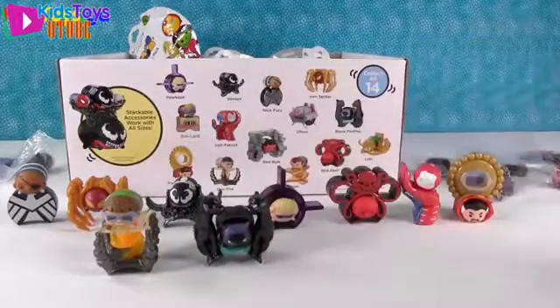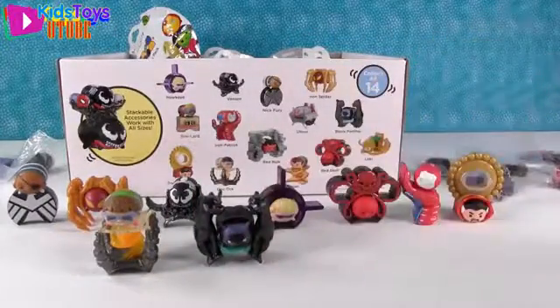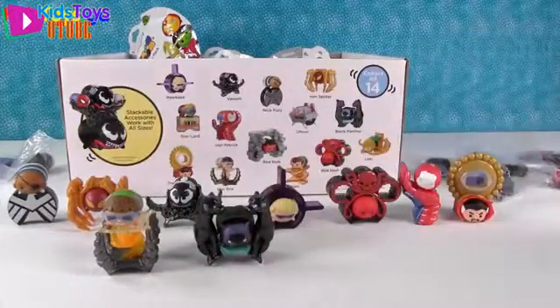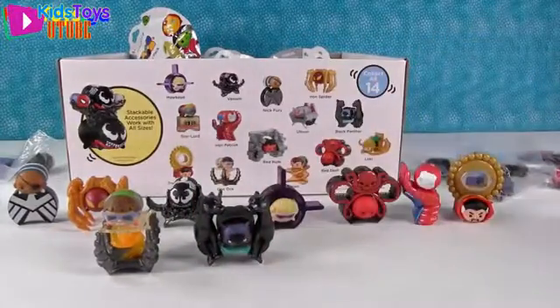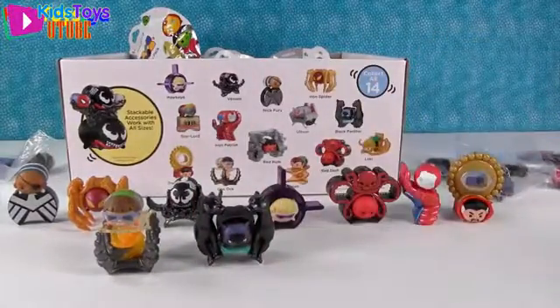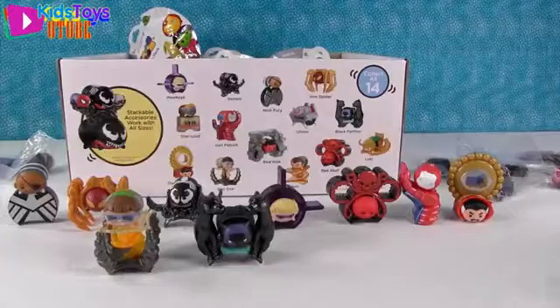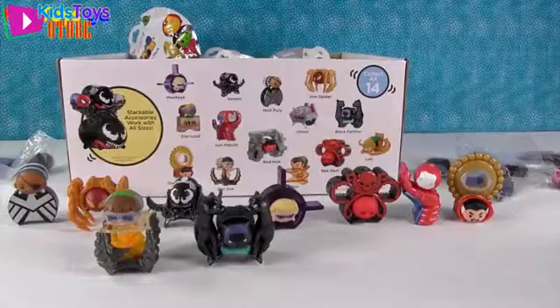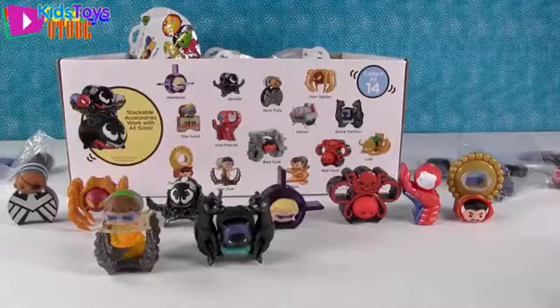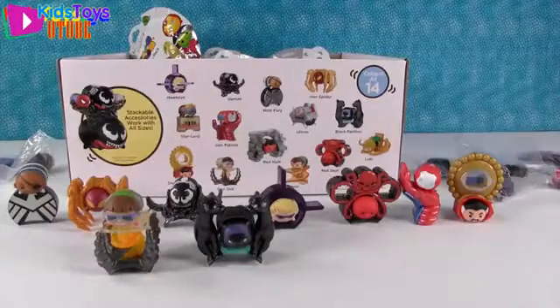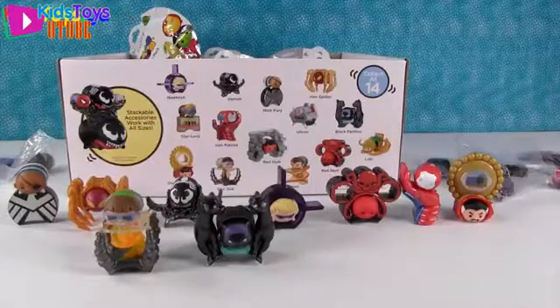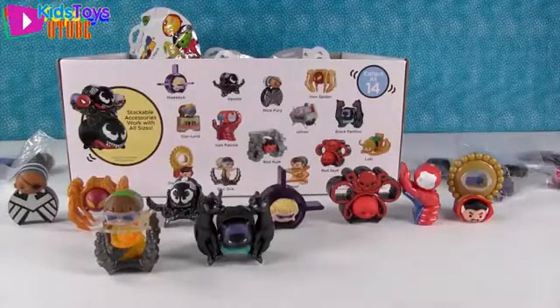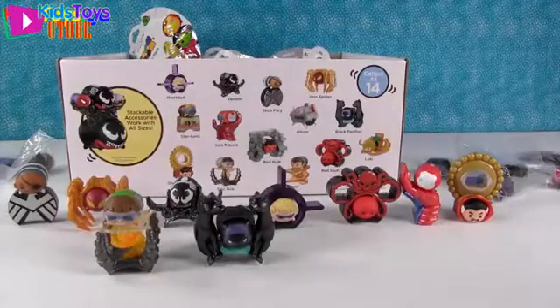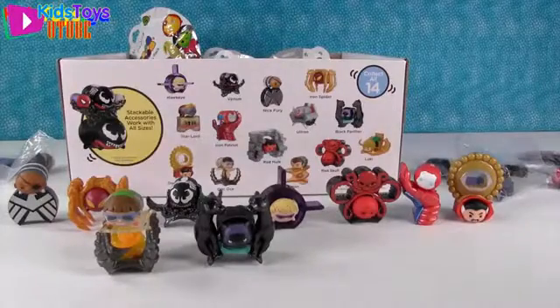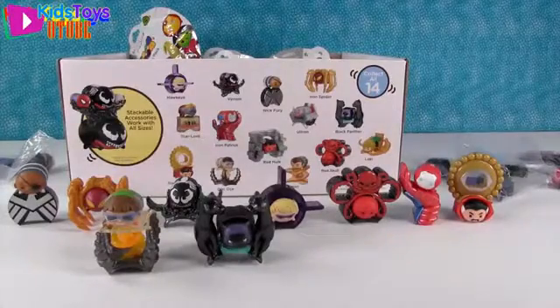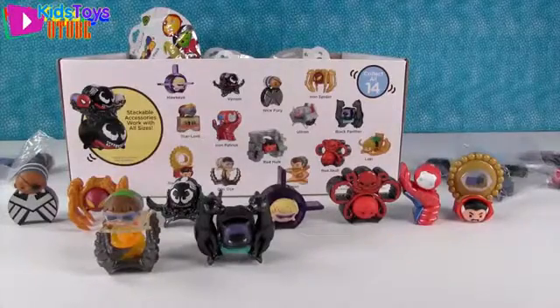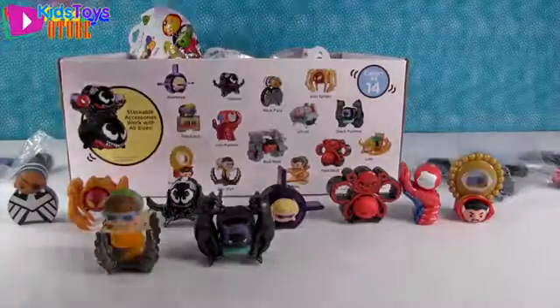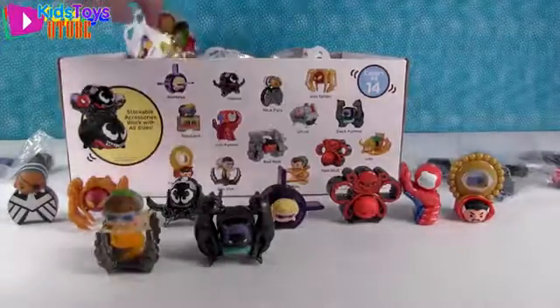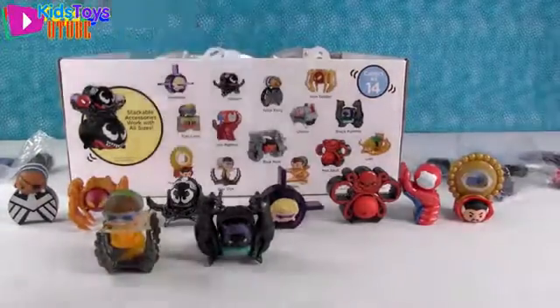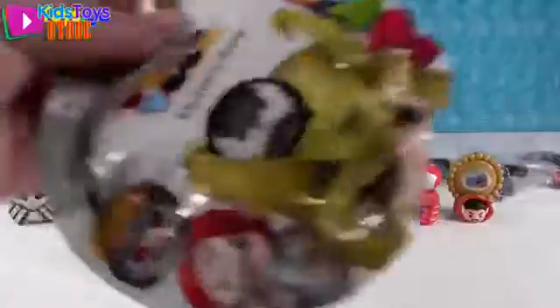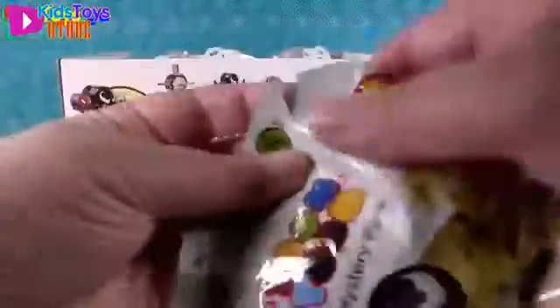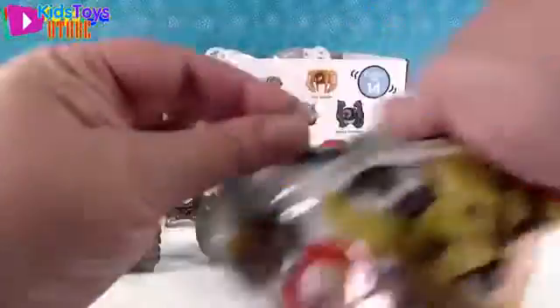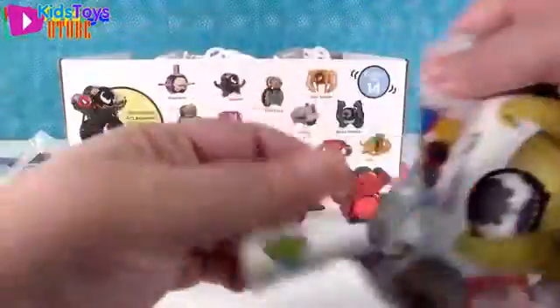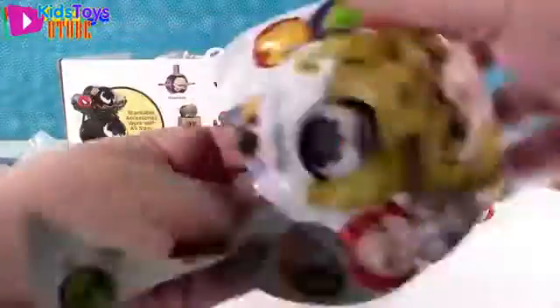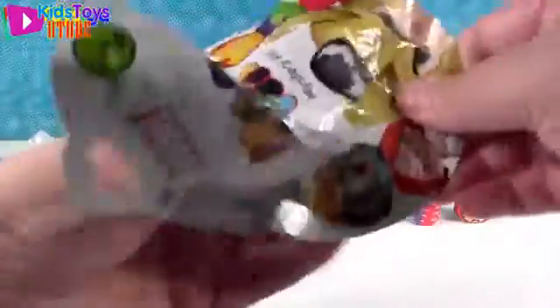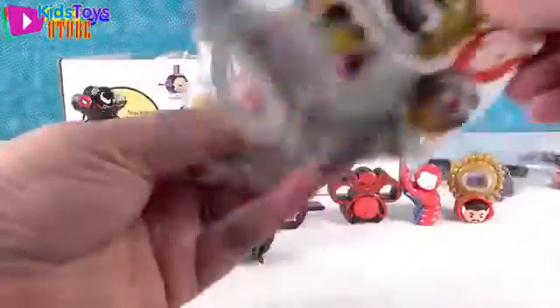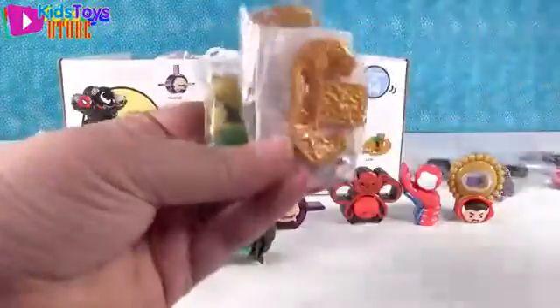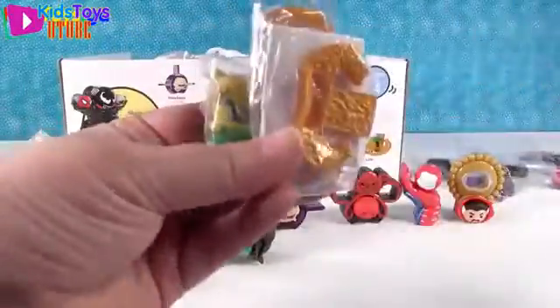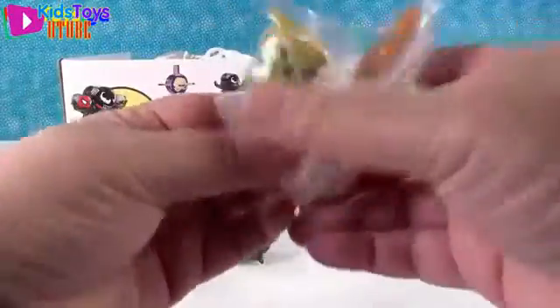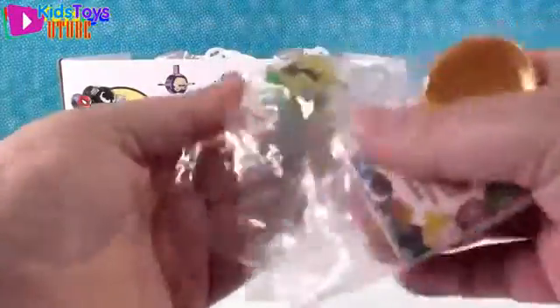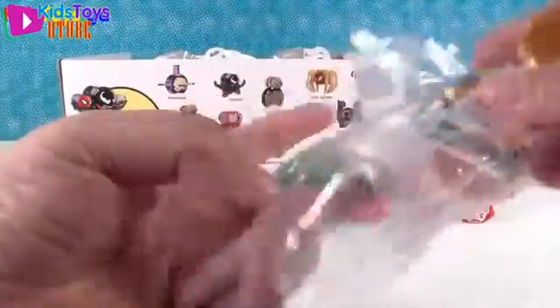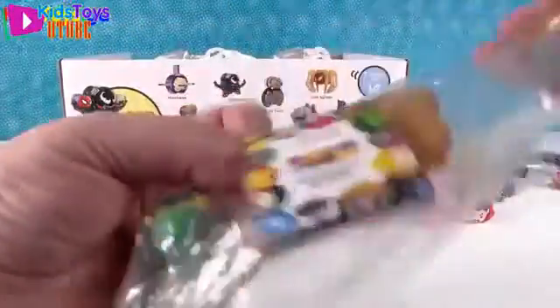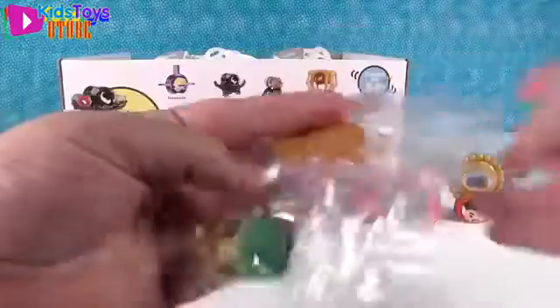So how many more do we need? There are 14 total and we have nine, so we need five more. We have about seven packages left. I have Loki — oh nice!